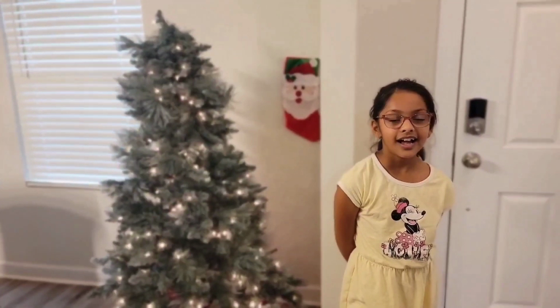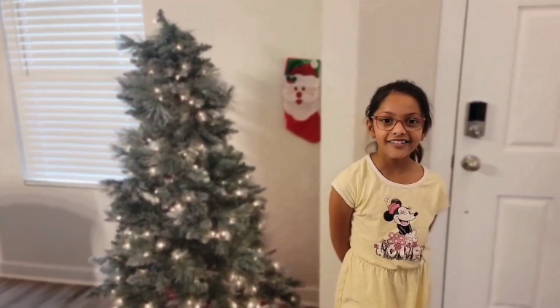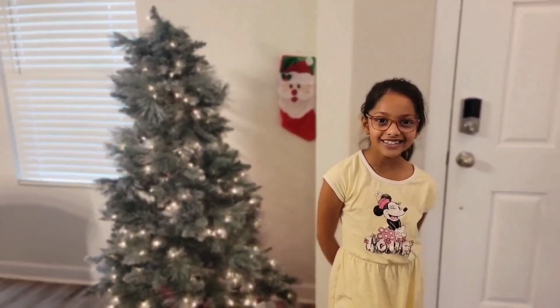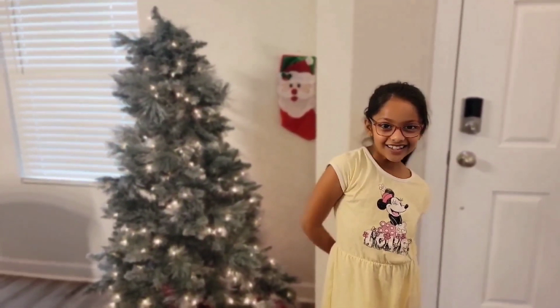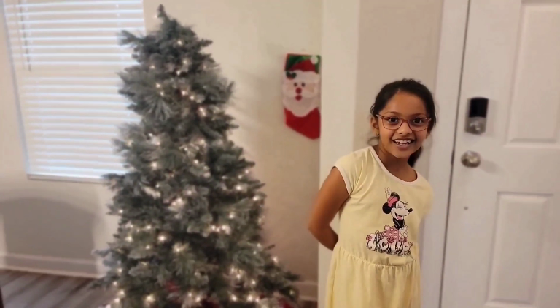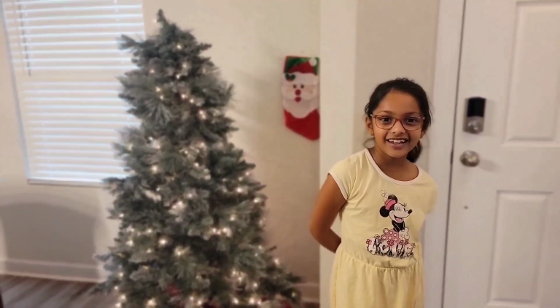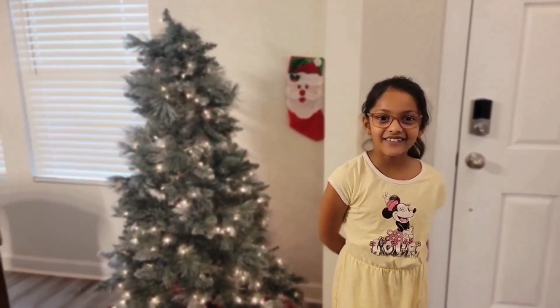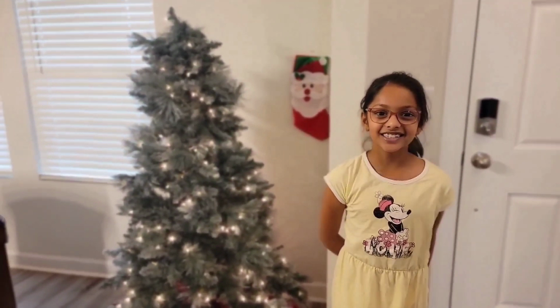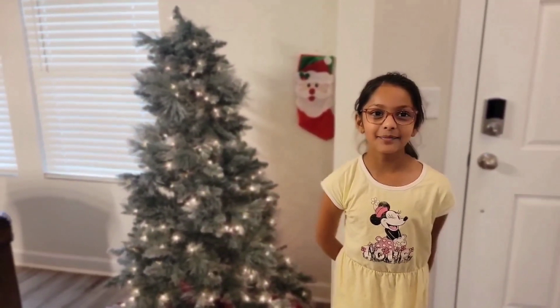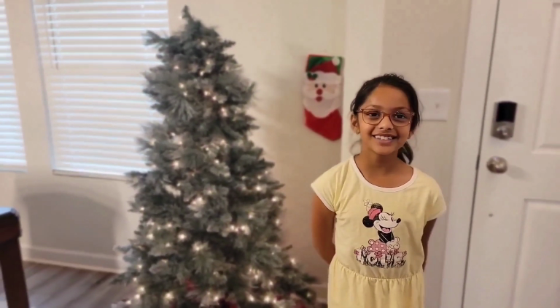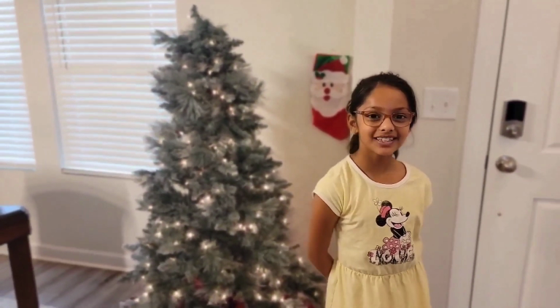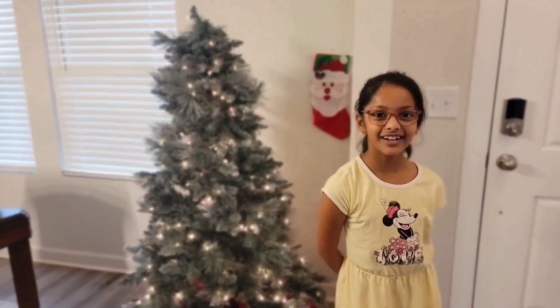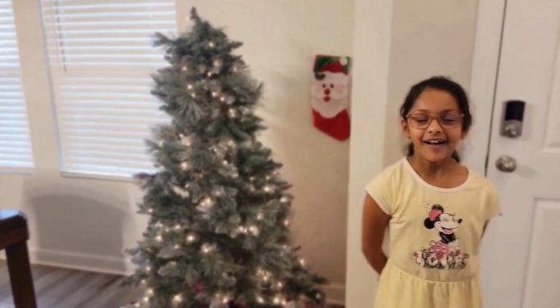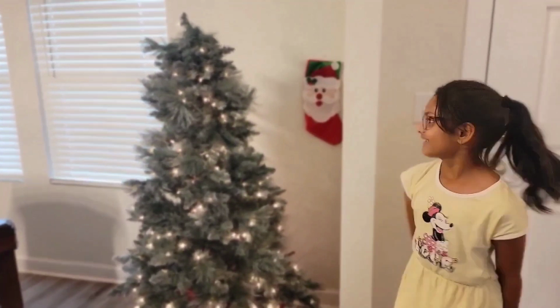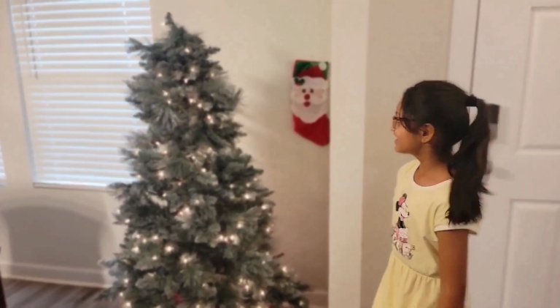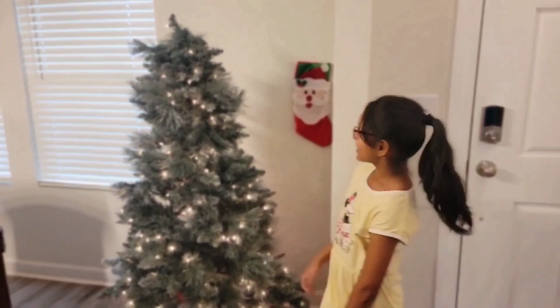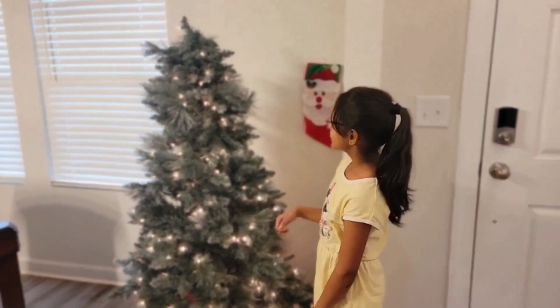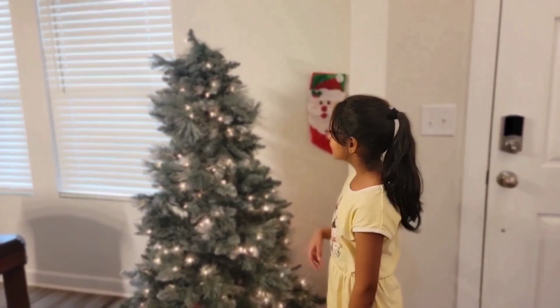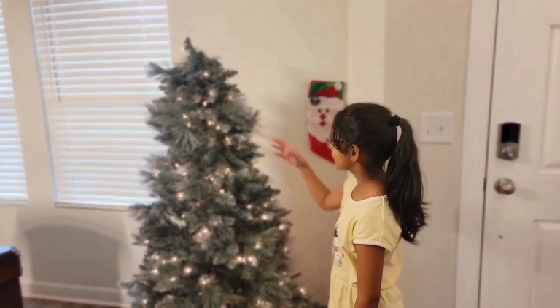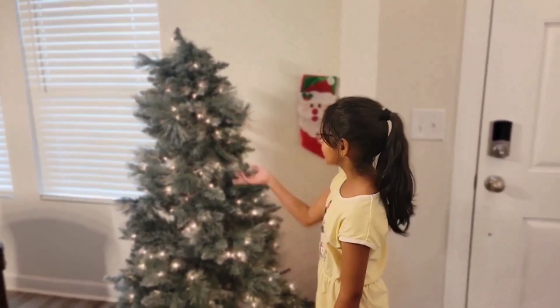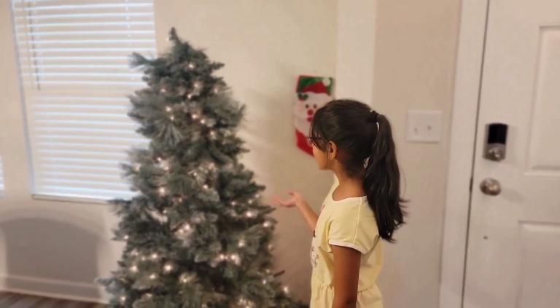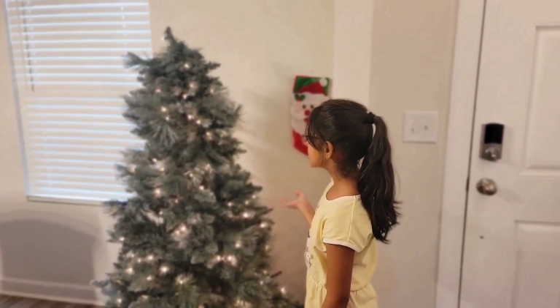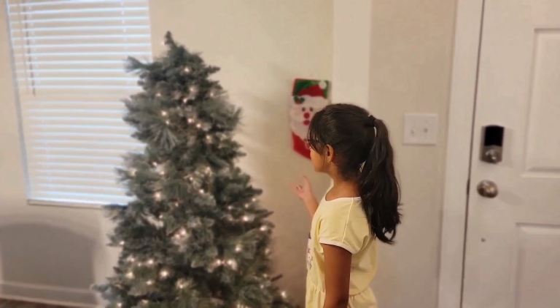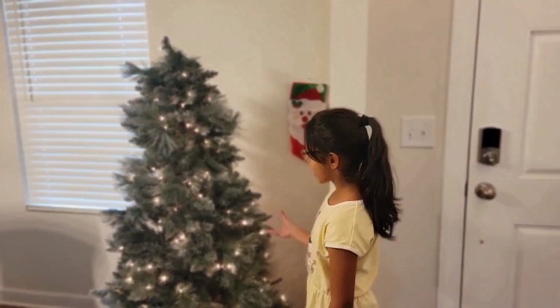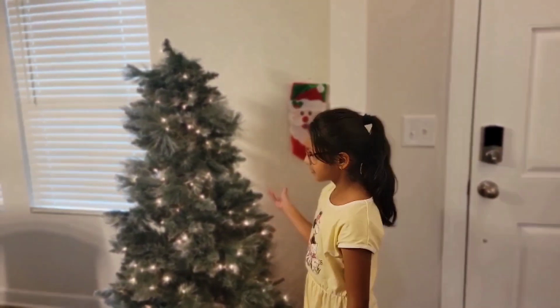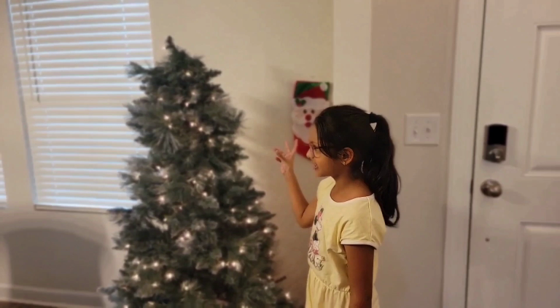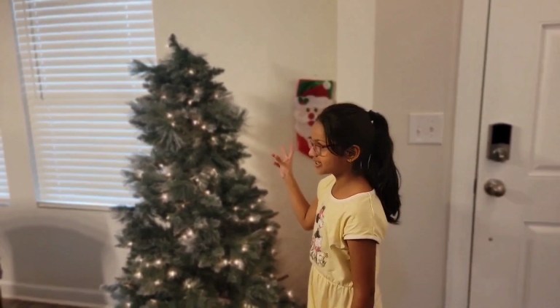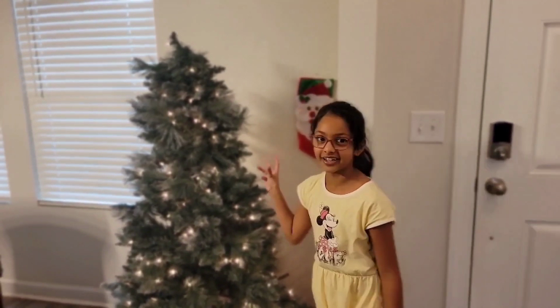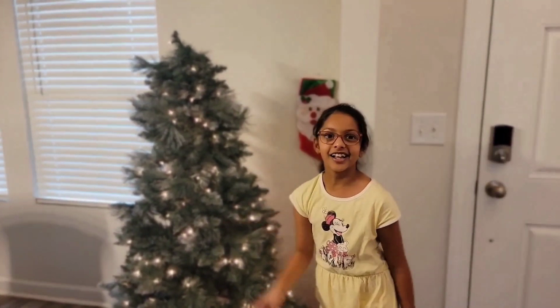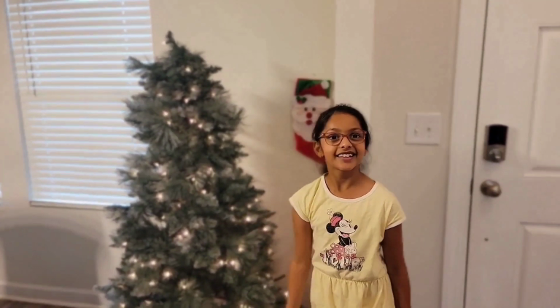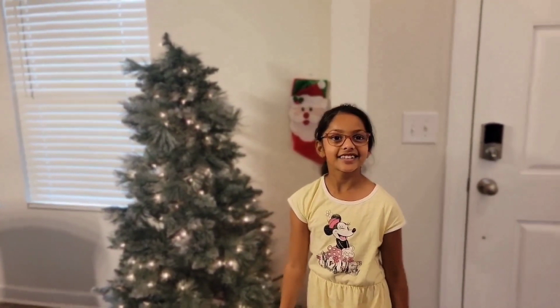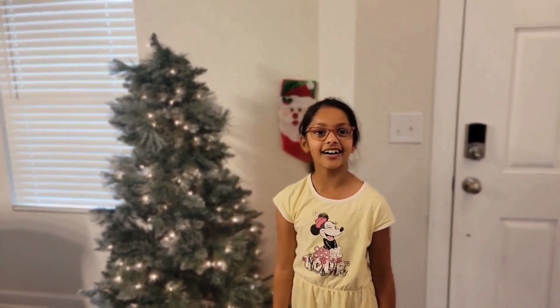Hi friends! Today I am going to set up my Christmas tree. My parents have already put their lights on and stacked up the Christmas tree. Let's start!